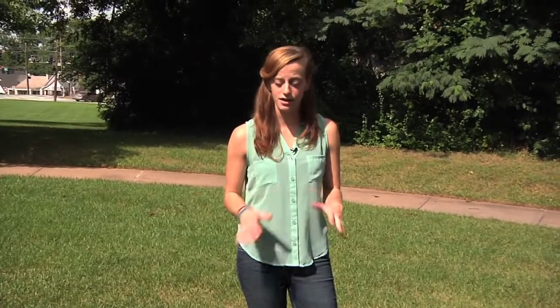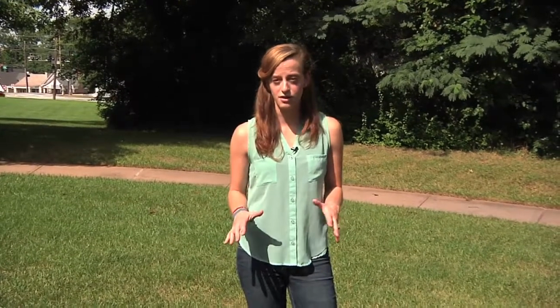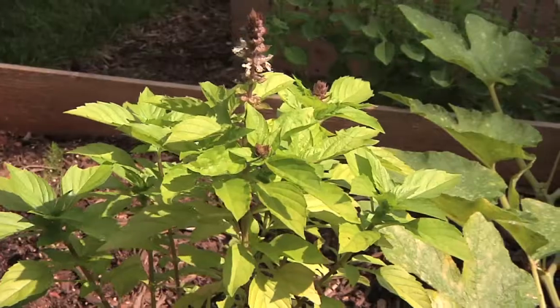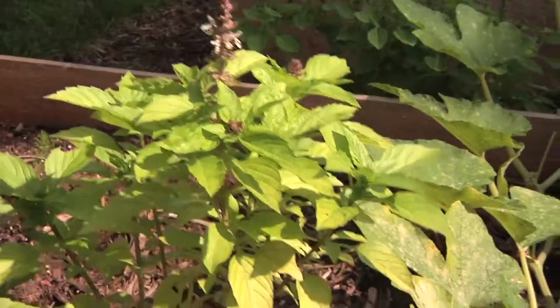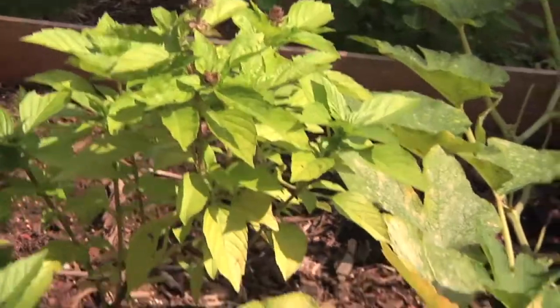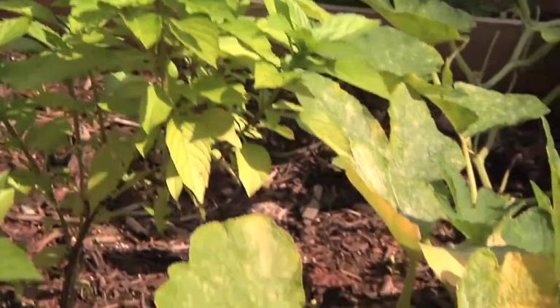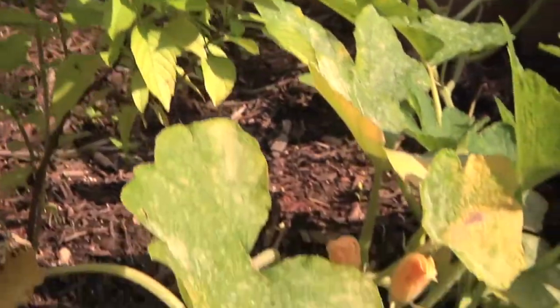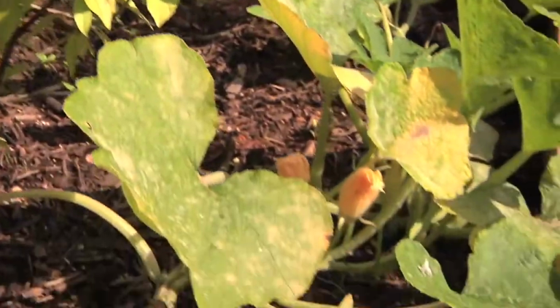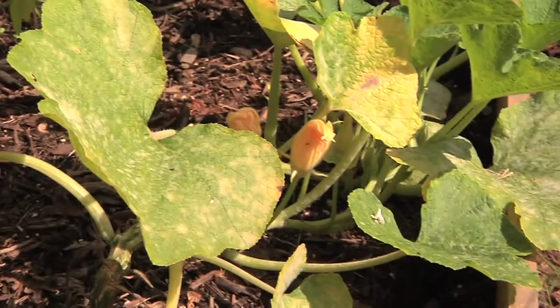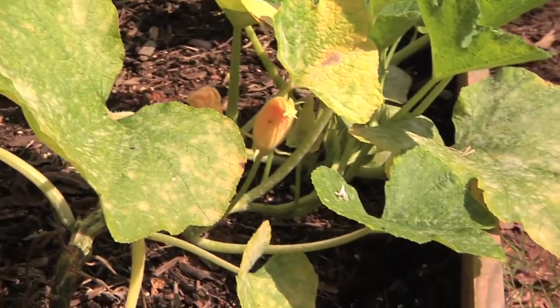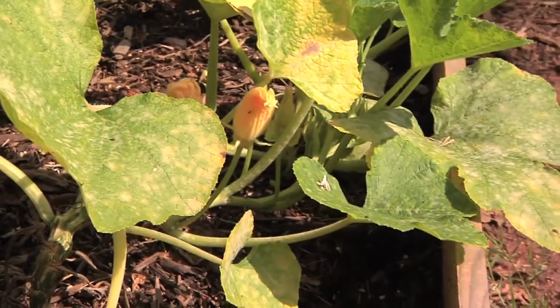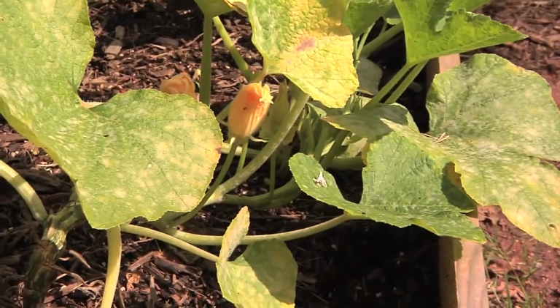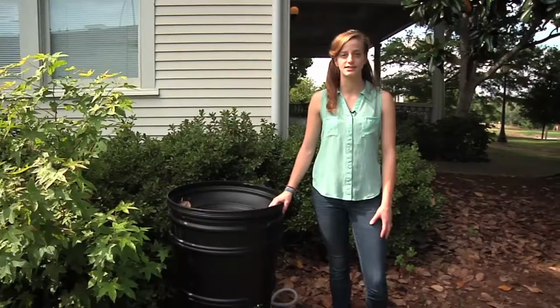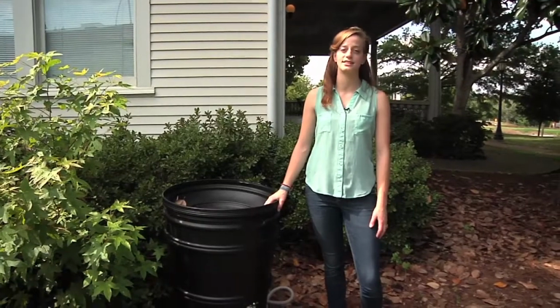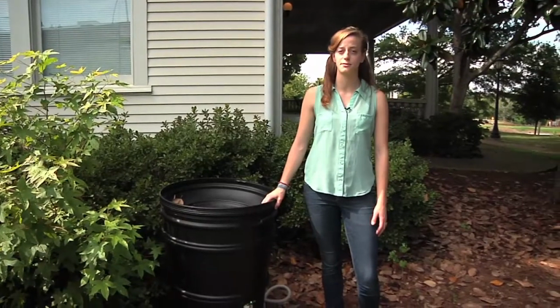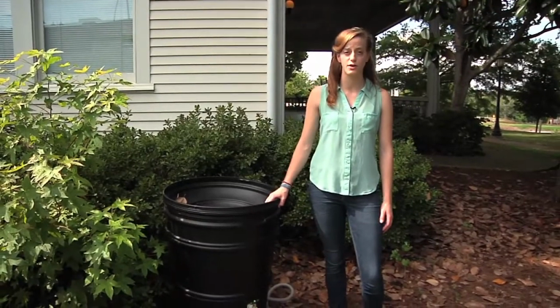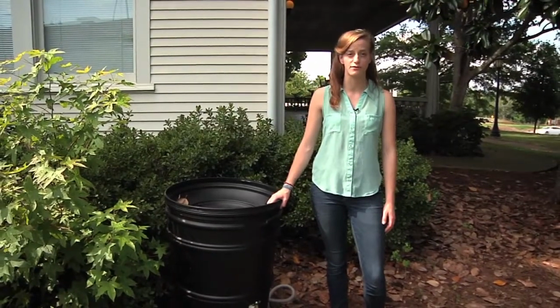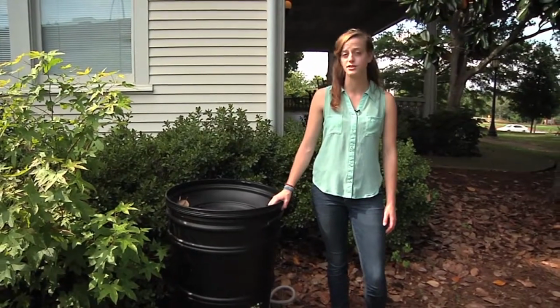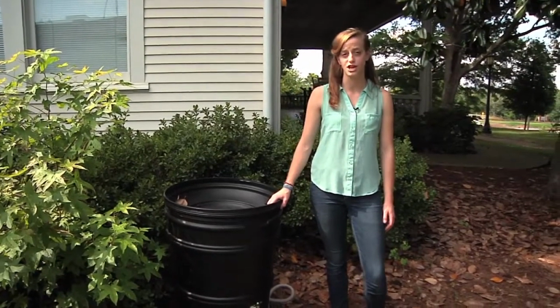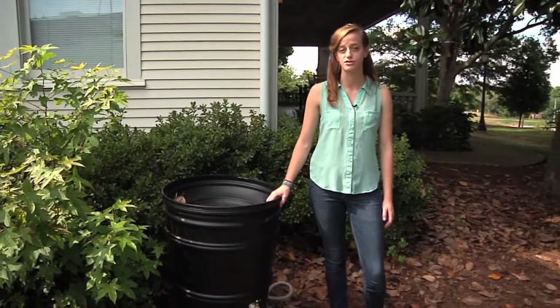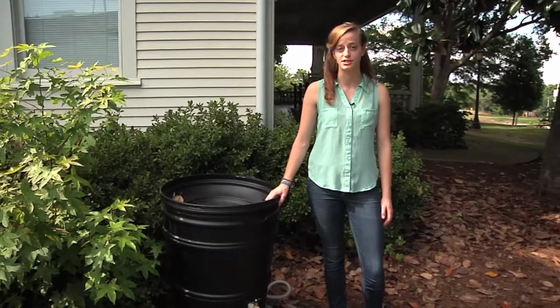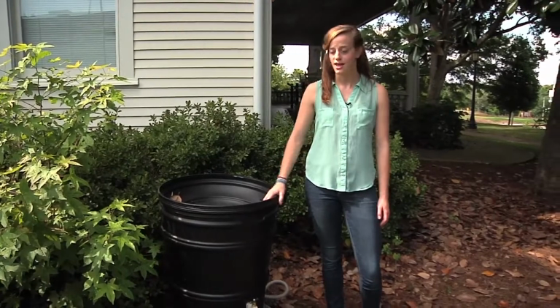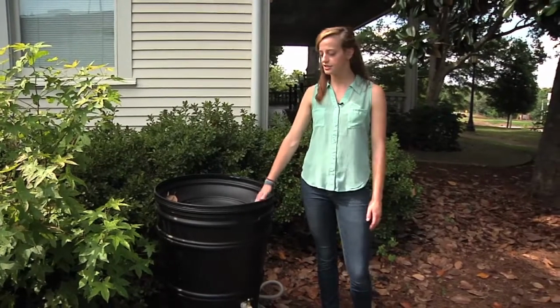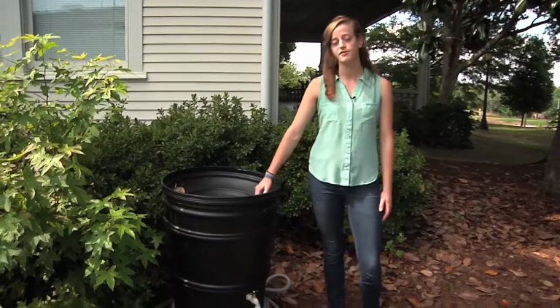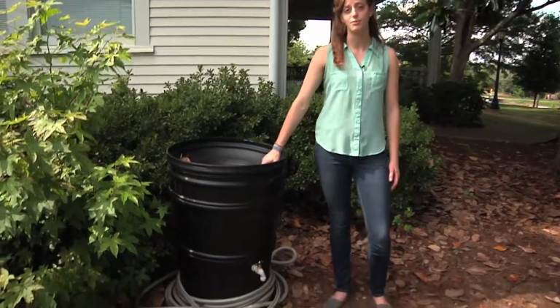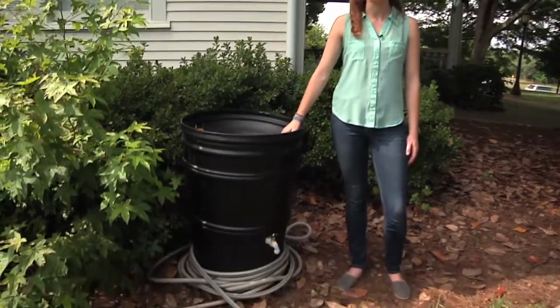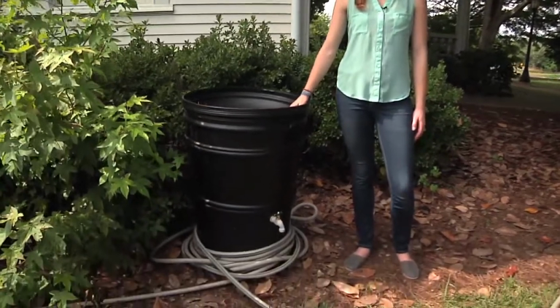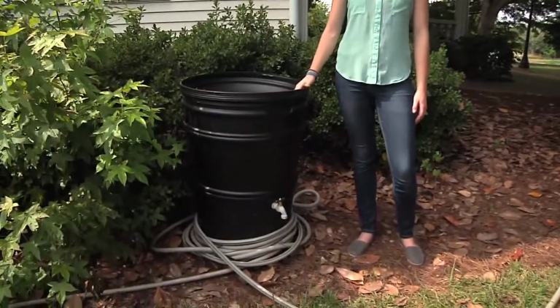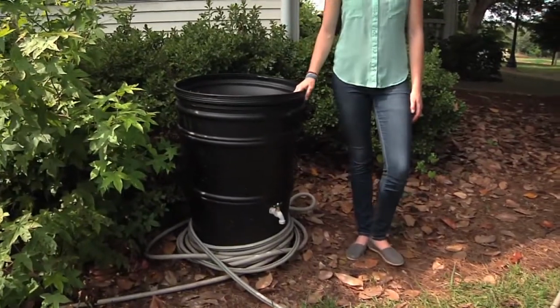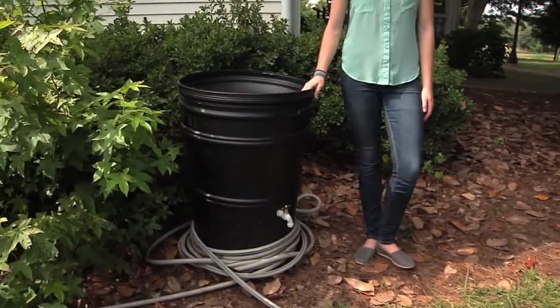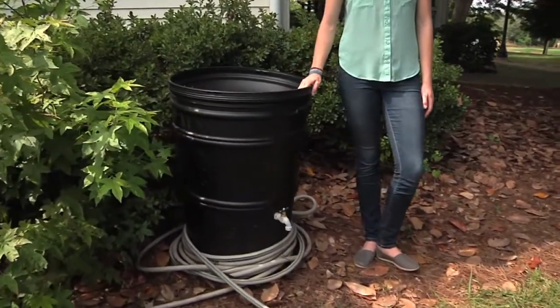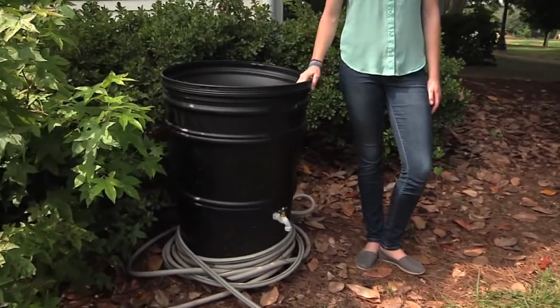Another cool thing about the garden is what it'll be watered with. Last year some of the eco house residents decided to save gray water from when they were taking showers or doing dishes. This year we've provided them with a rain barrel to store that gray water to water the garden.